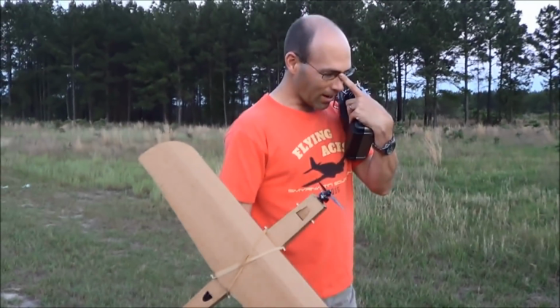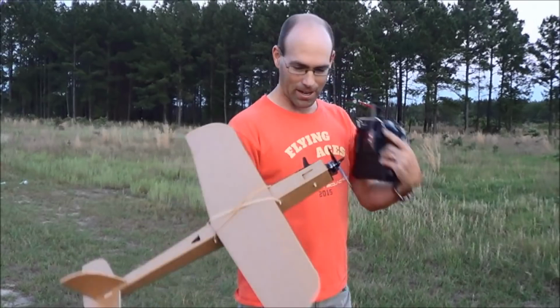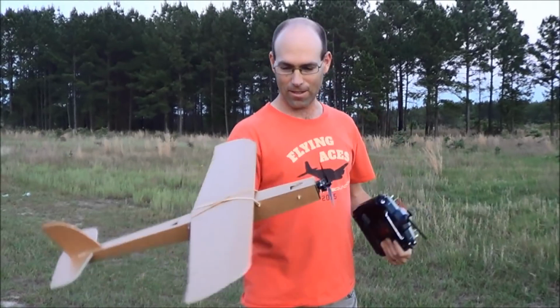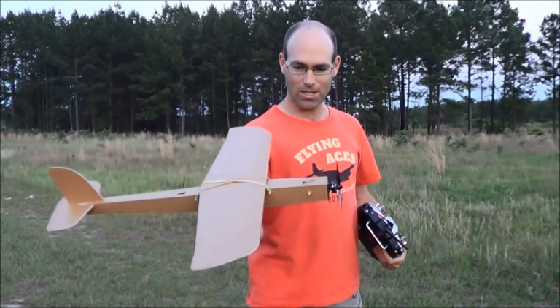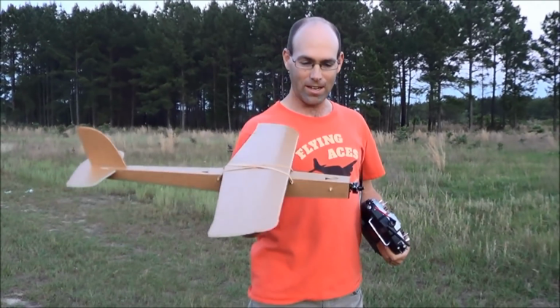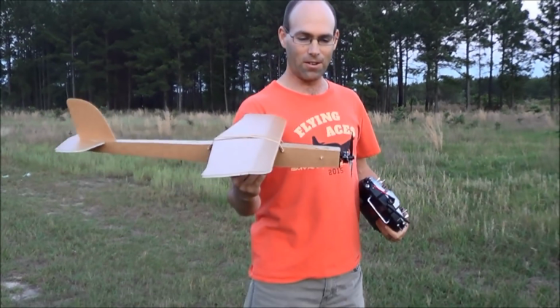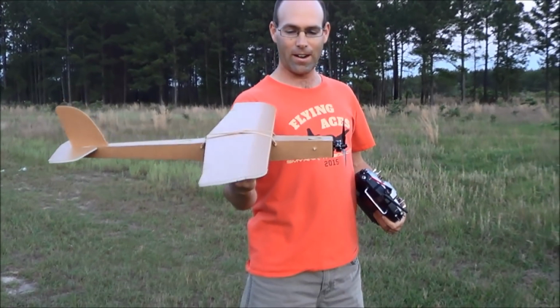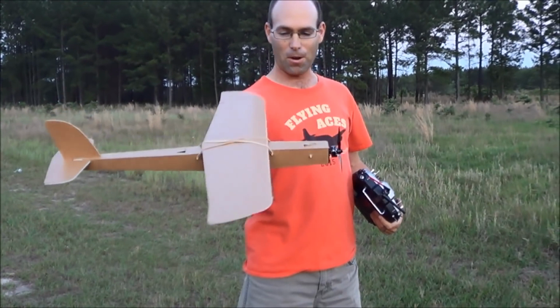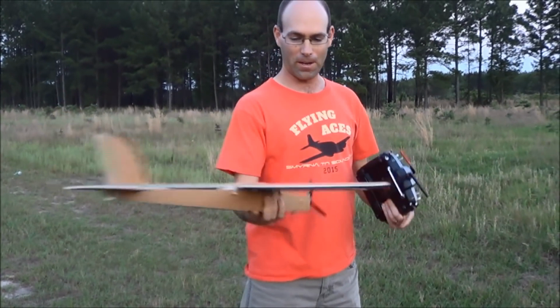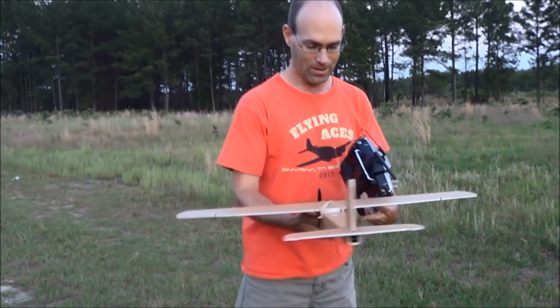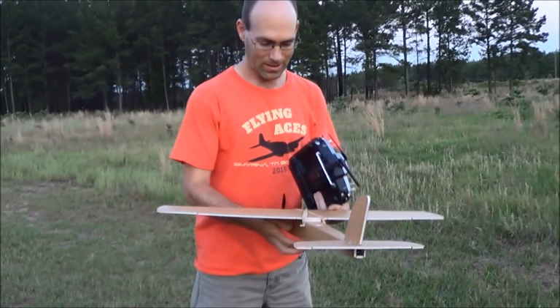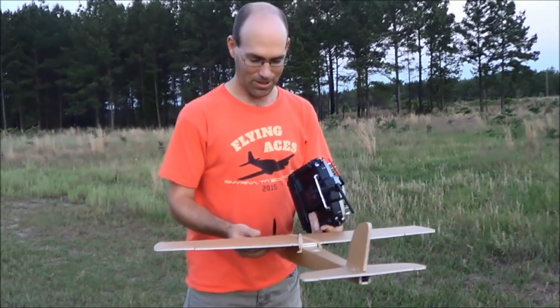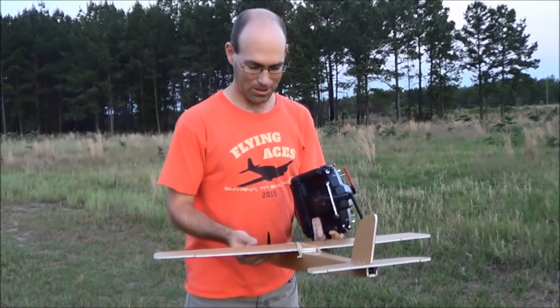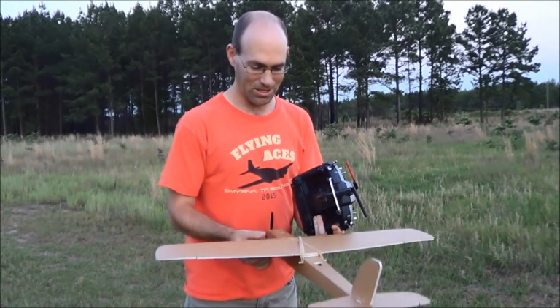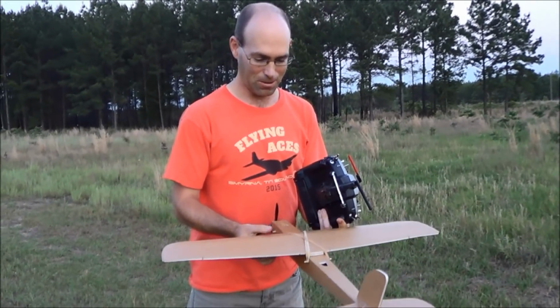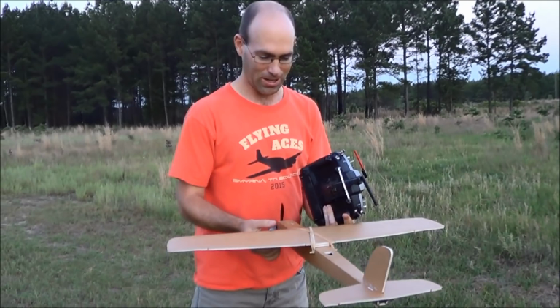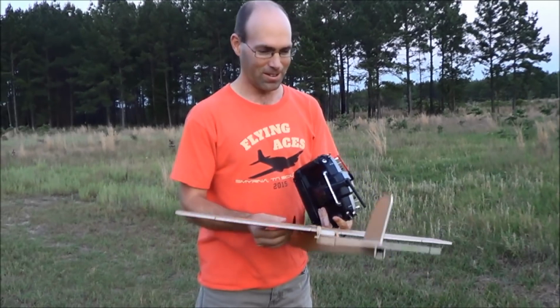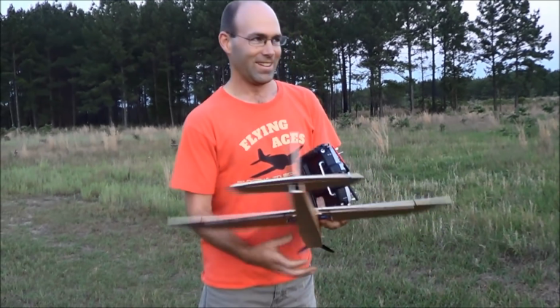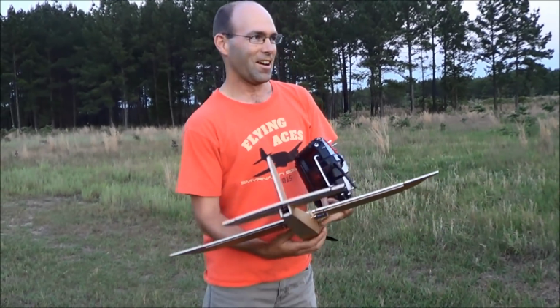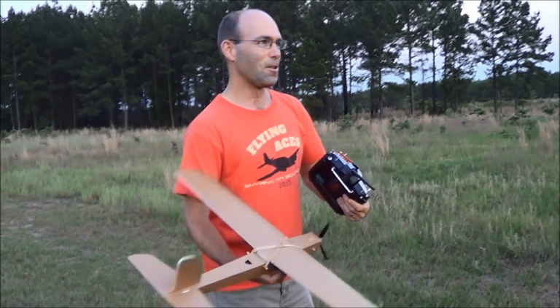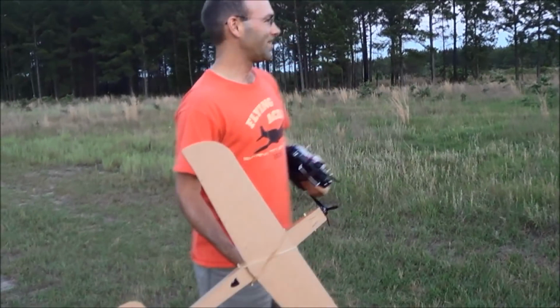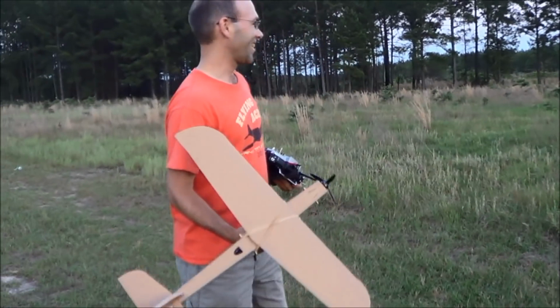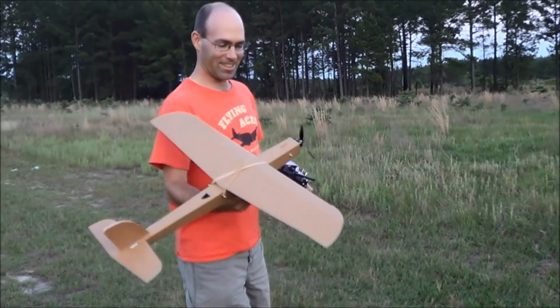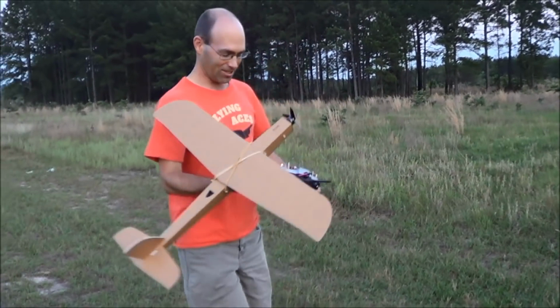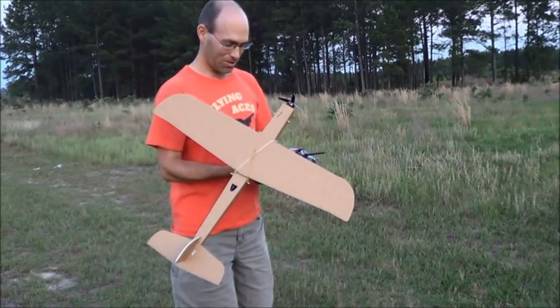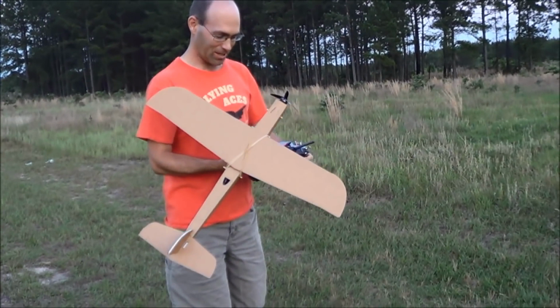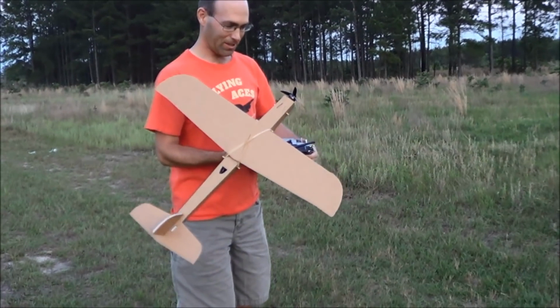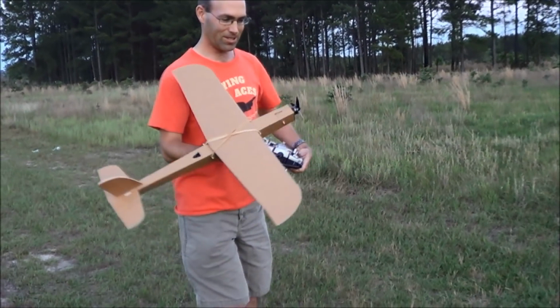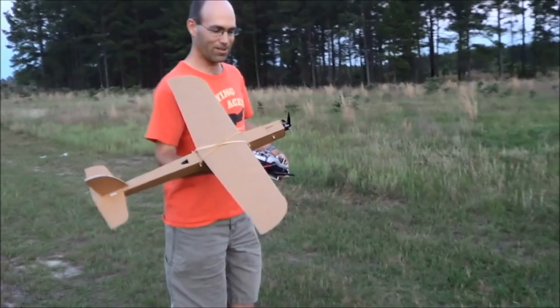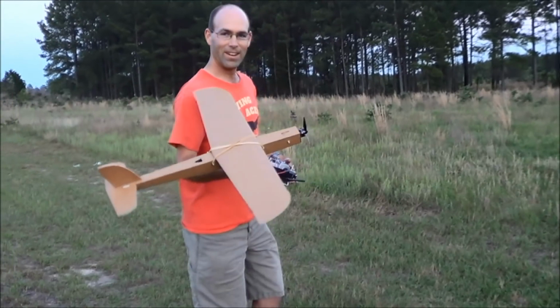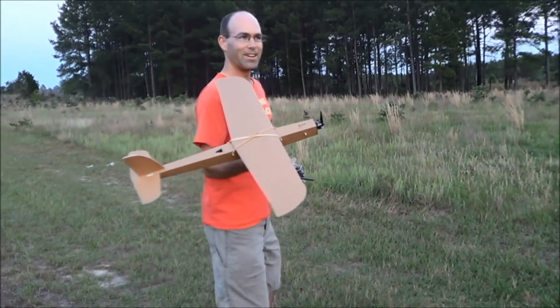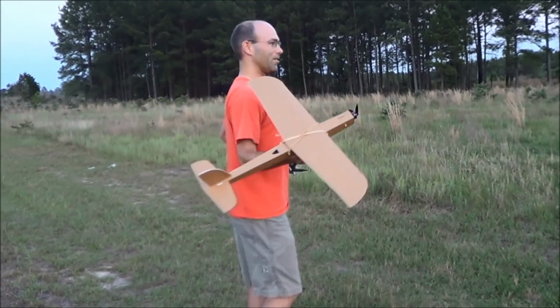I've got it on a 3-cell 800 right now. I'm going to check my CG one more time. I hope that I can get this to launch successfully. Here it goes.